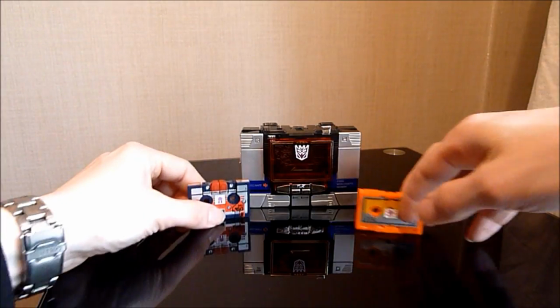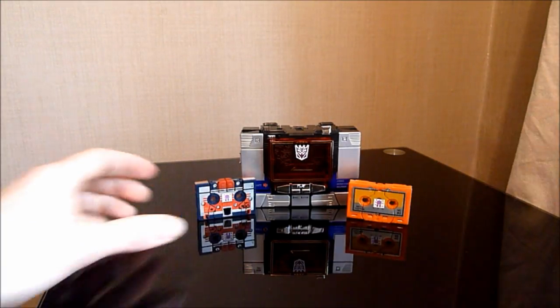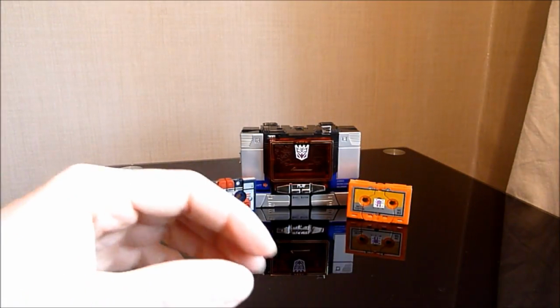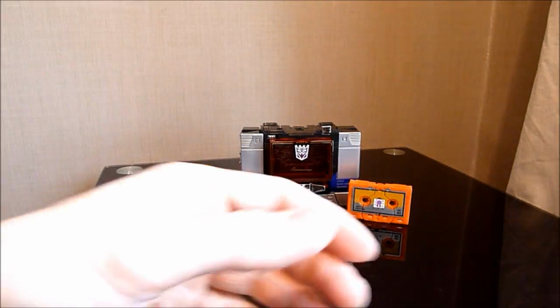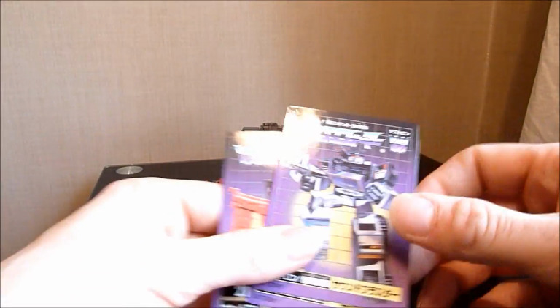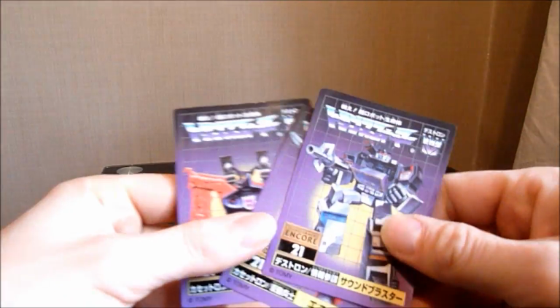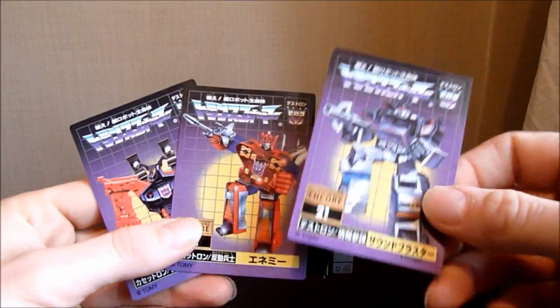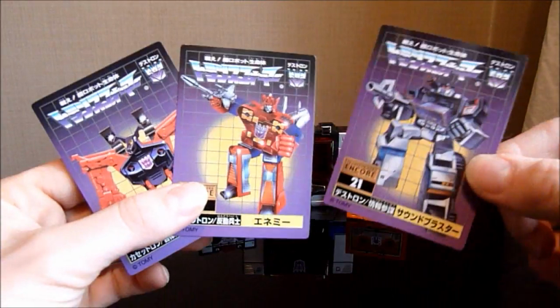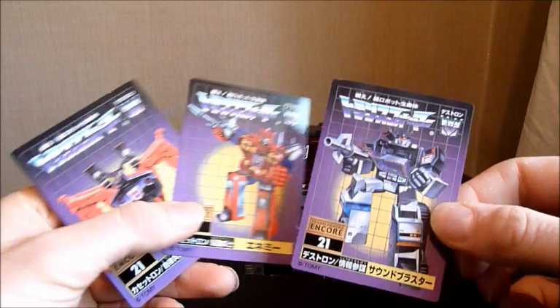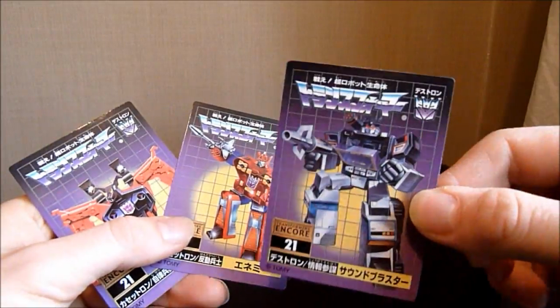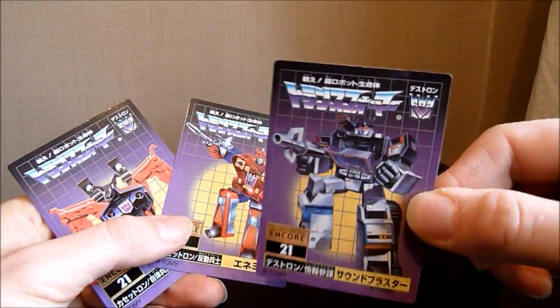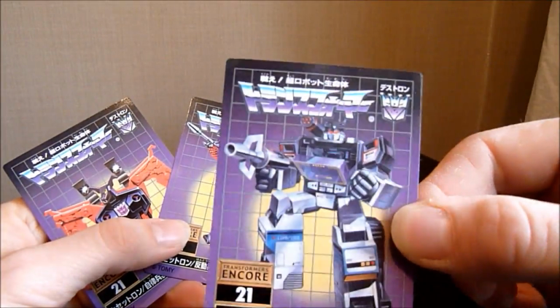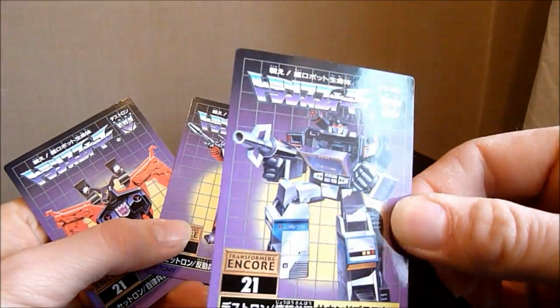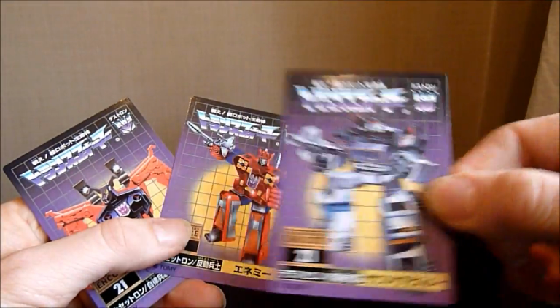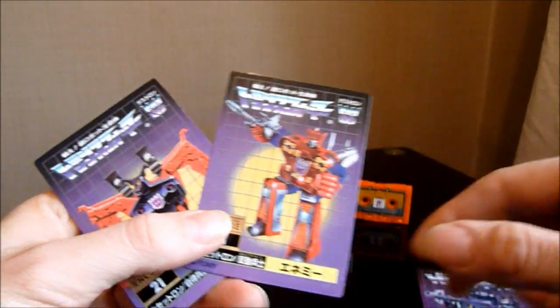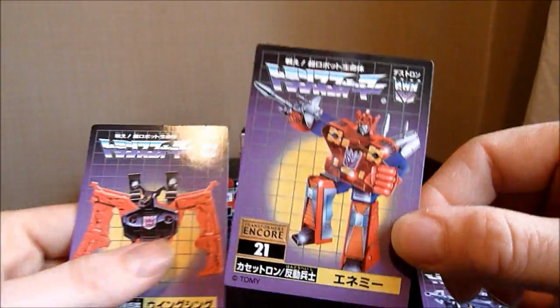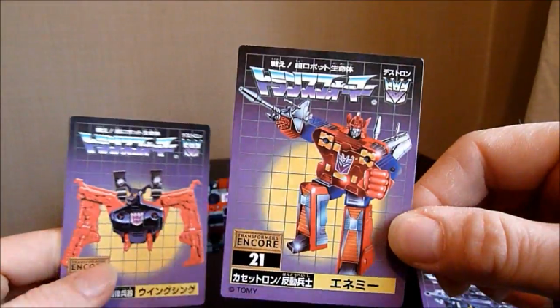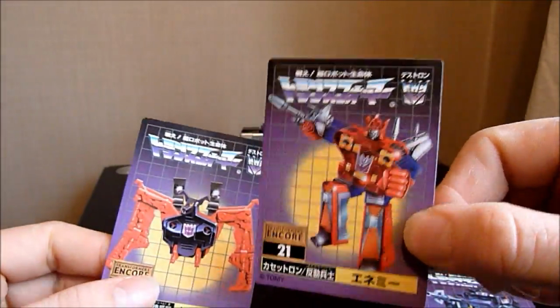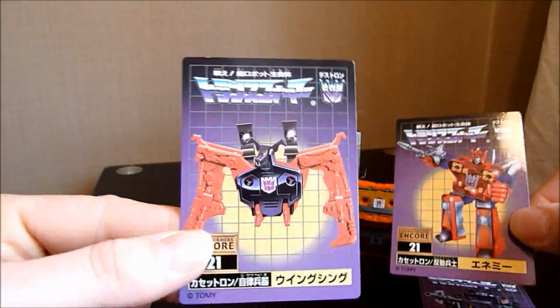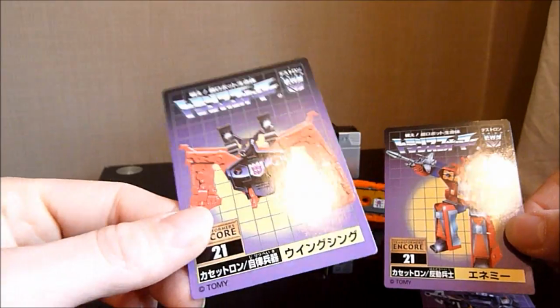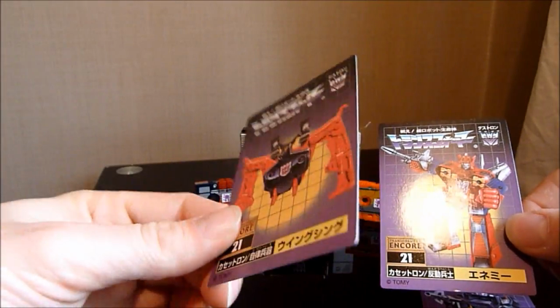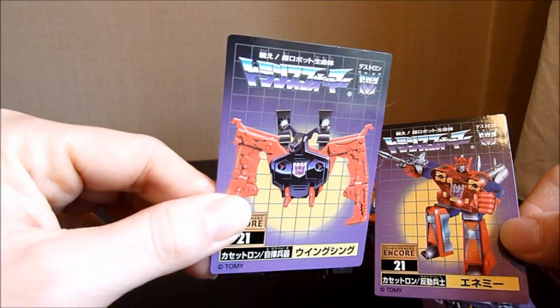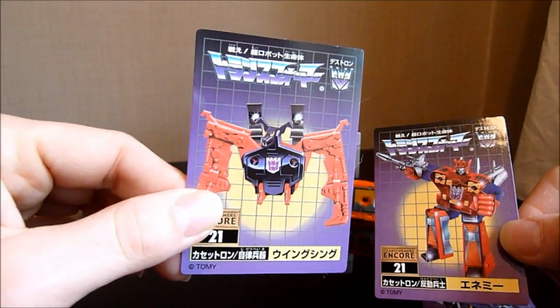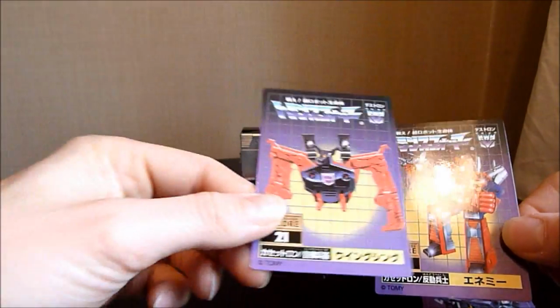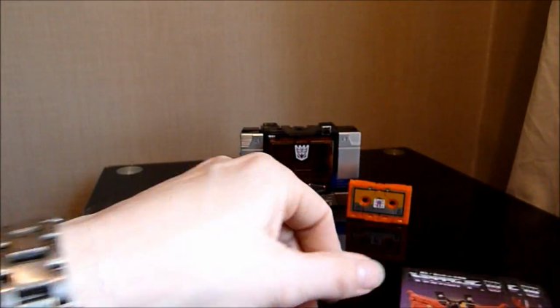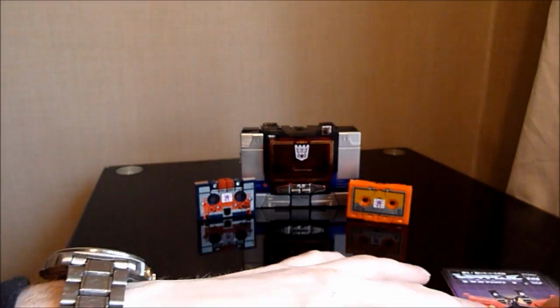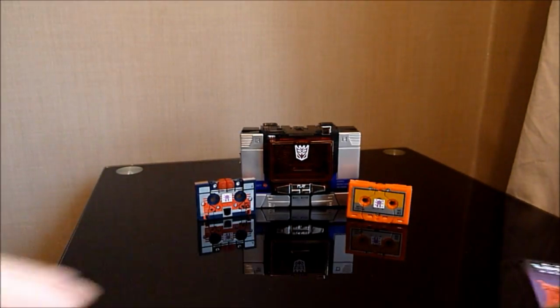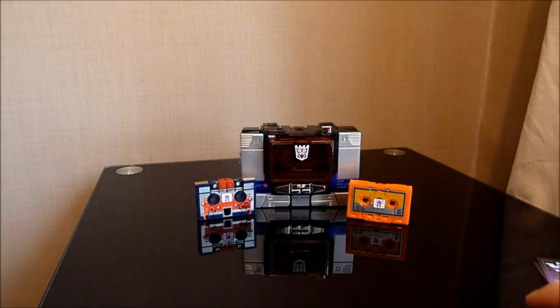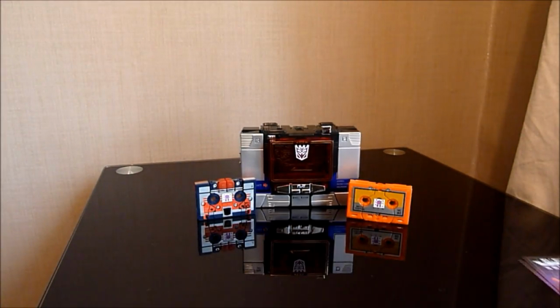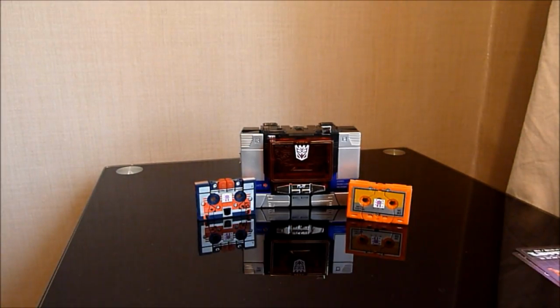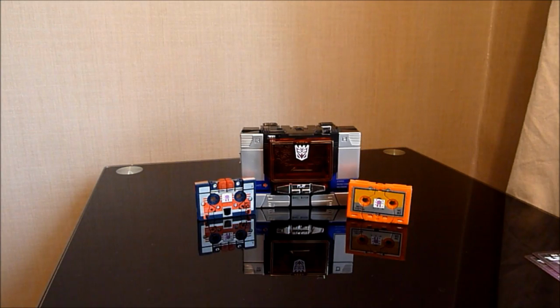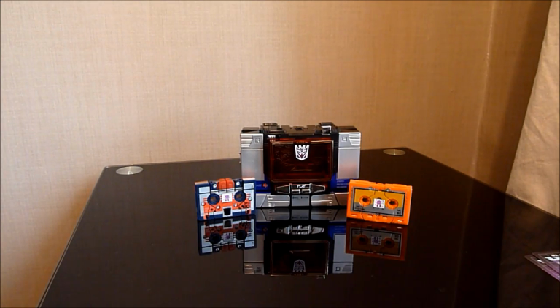Let me just show you what else he comes with. He comes with three collector's cards — I do love these cards. This is of course Sound Blaster's, pretty cool. This is Enemy's, and this is Wing Thing's. It looks almost identical to Rat Bat's there, funnily enough, the colour scheme in a way.